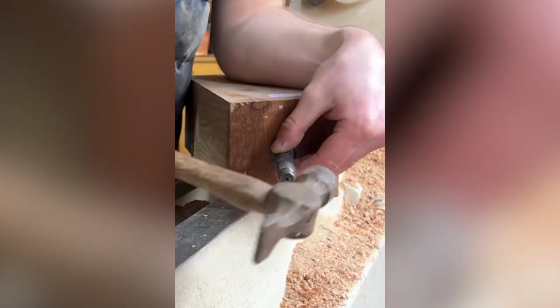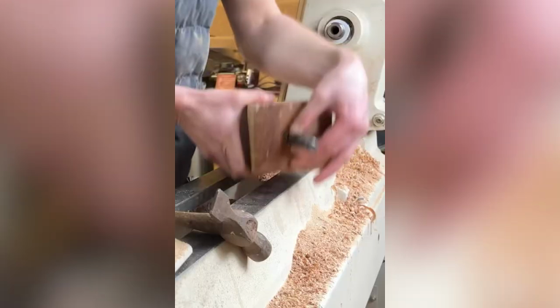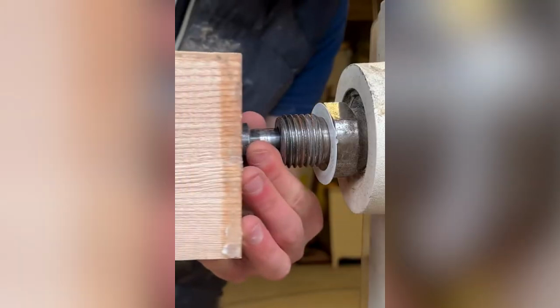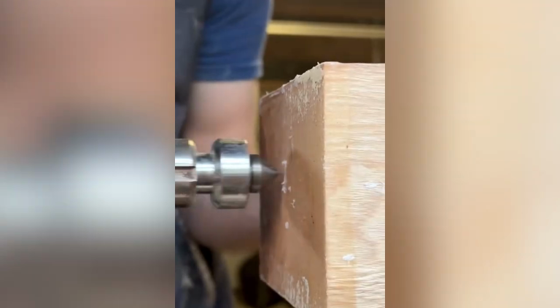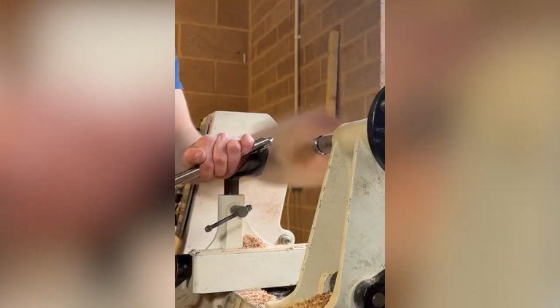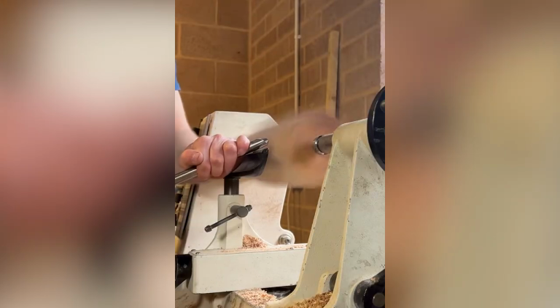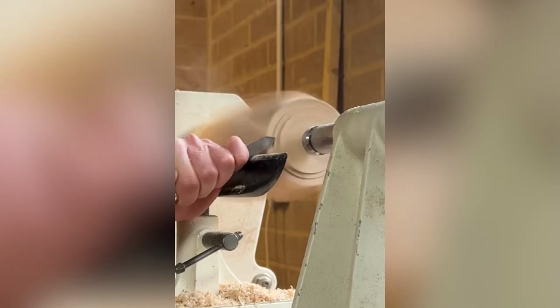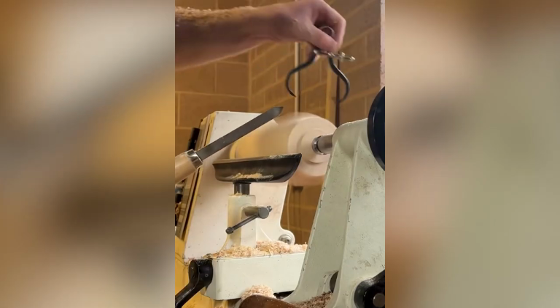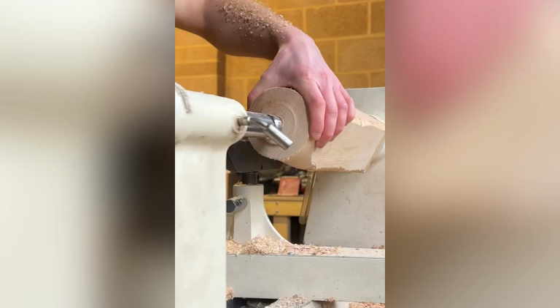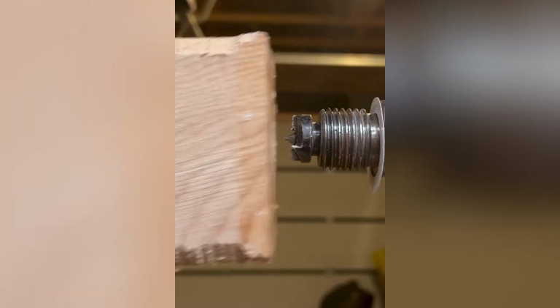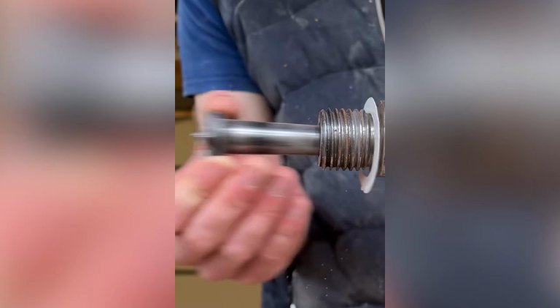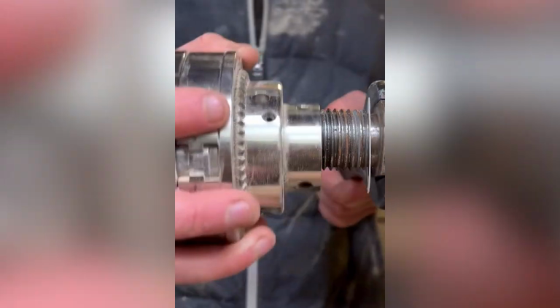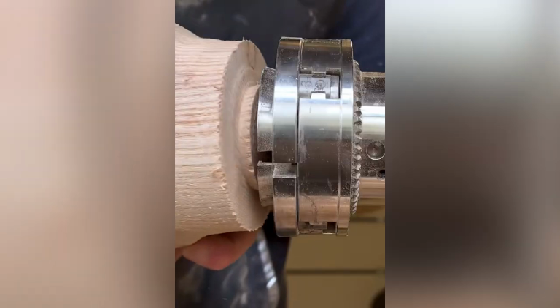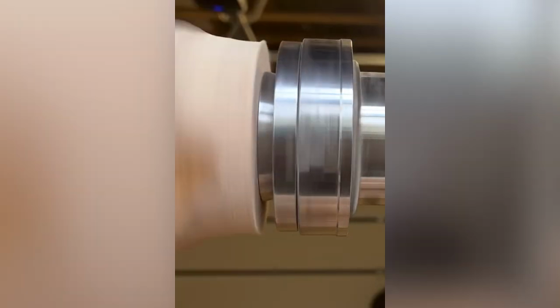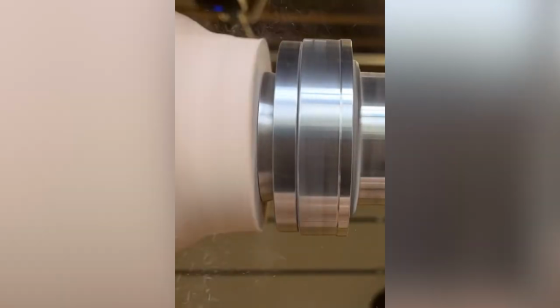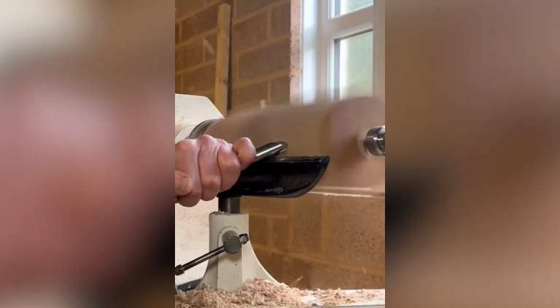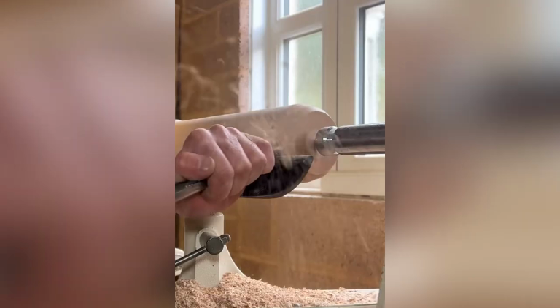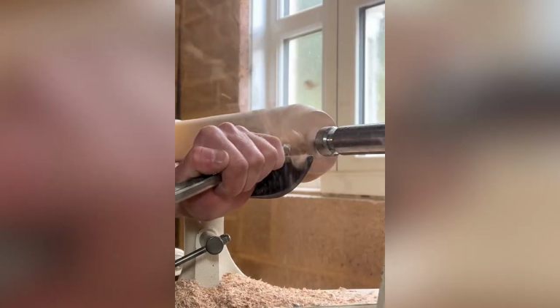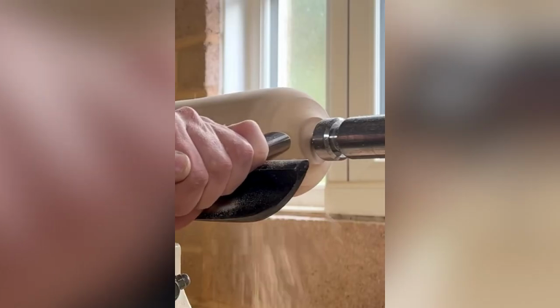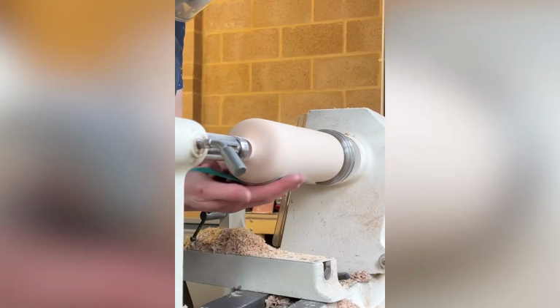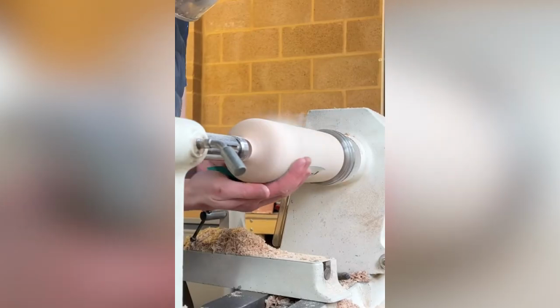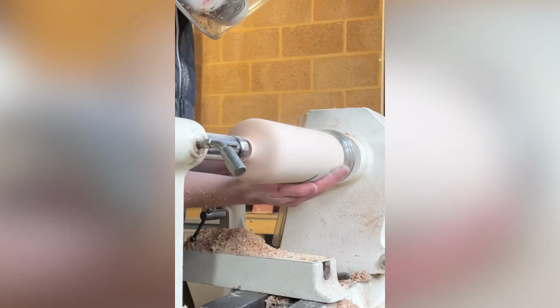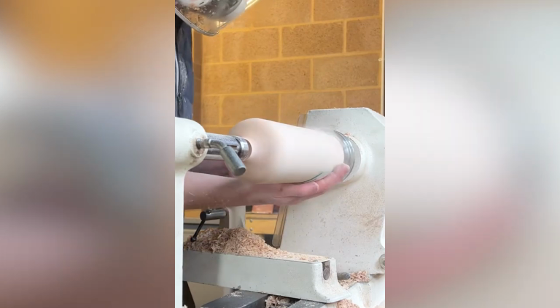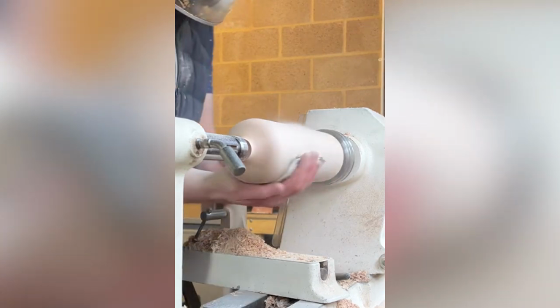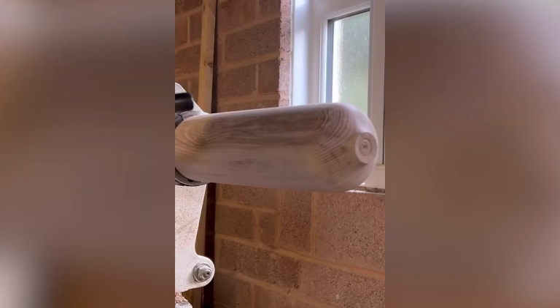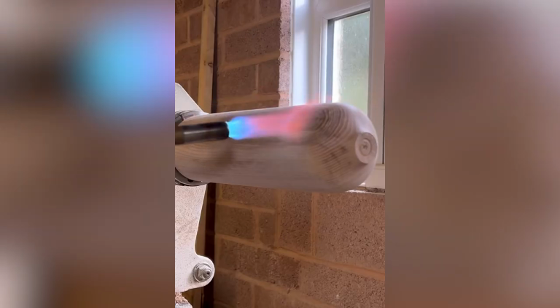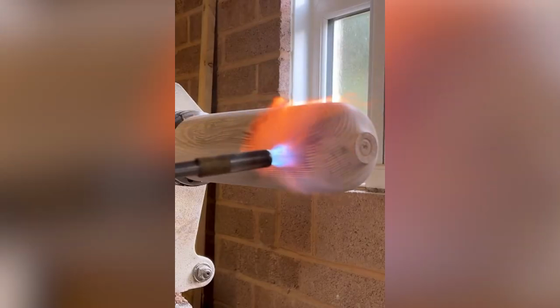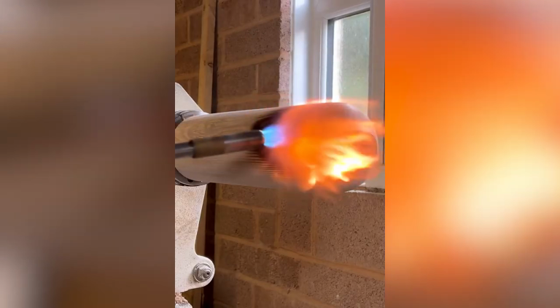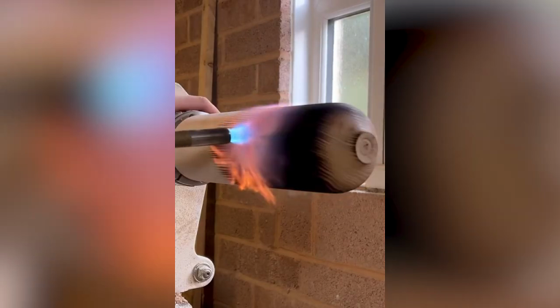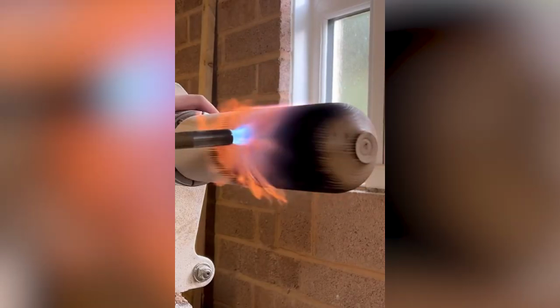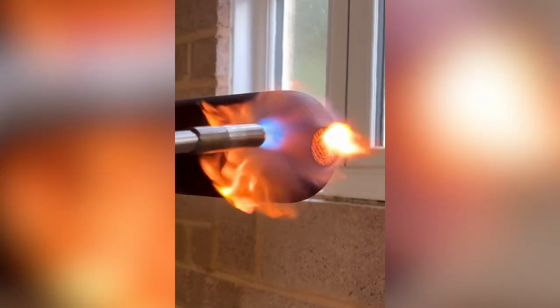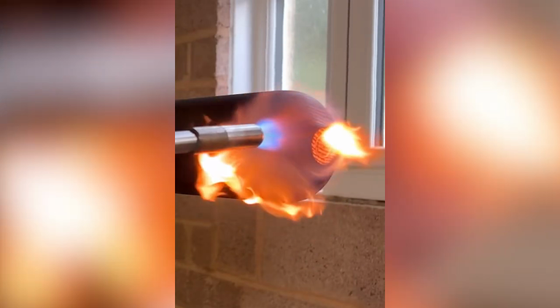A lathe is another handy helper for woodworkers. The machine rotates a workpiece around a fixed axis to do various operations like cutting, sanding, knurling, drilling, deformation, facing, and turning.